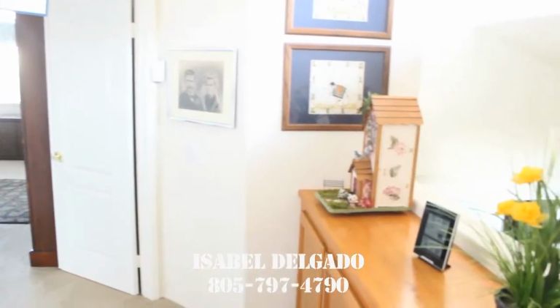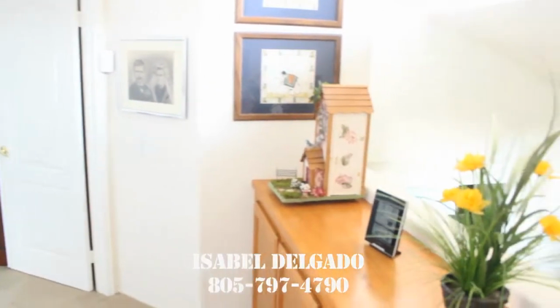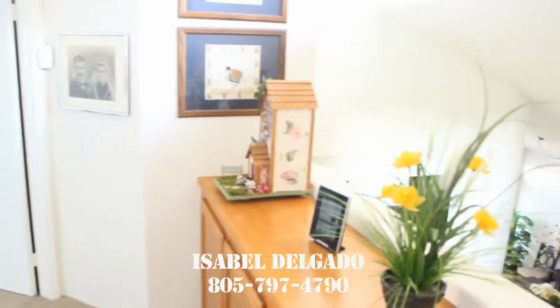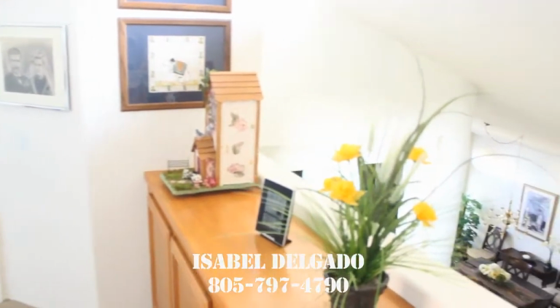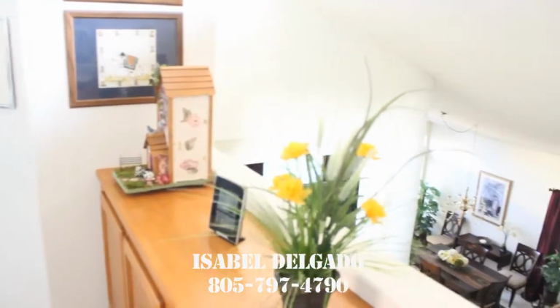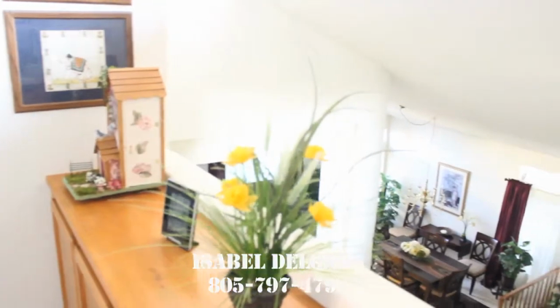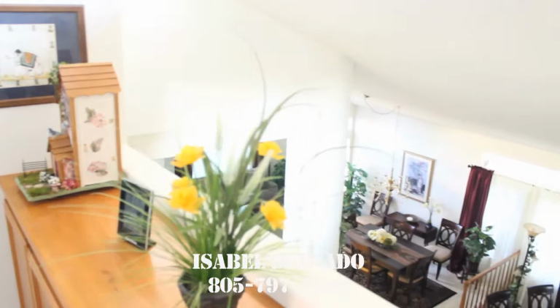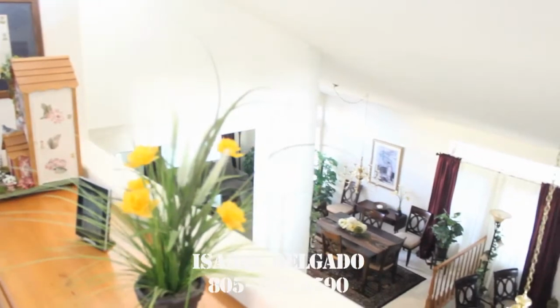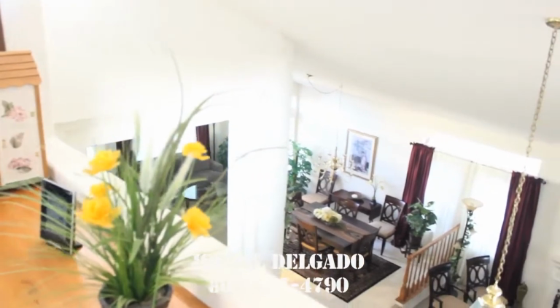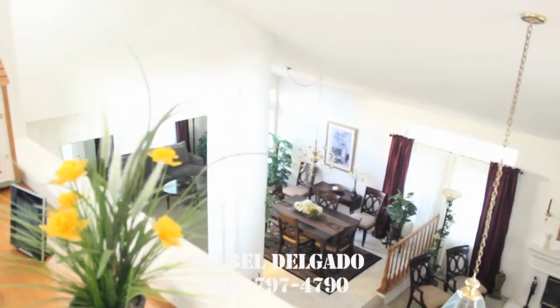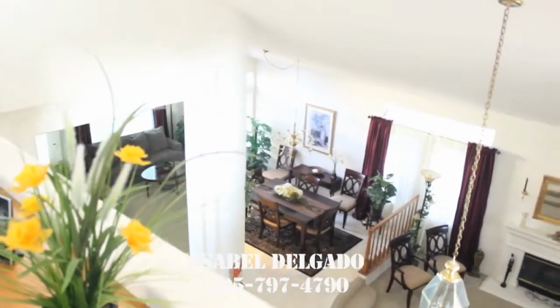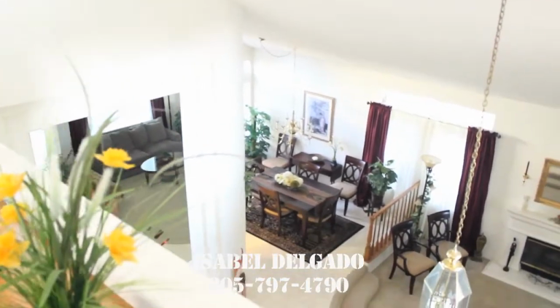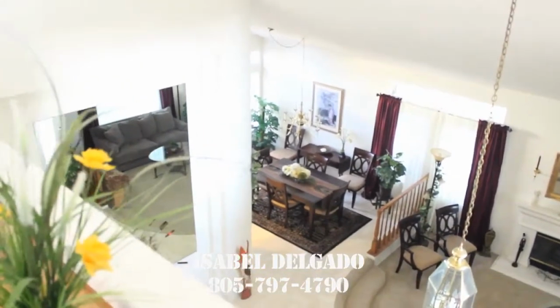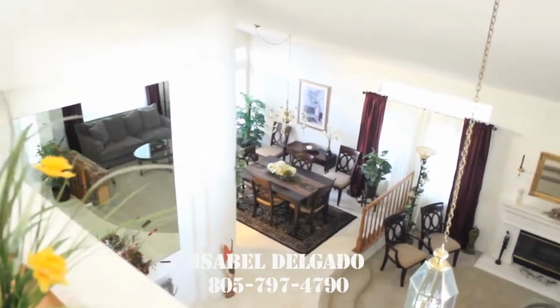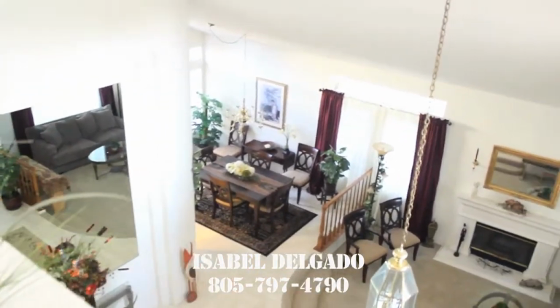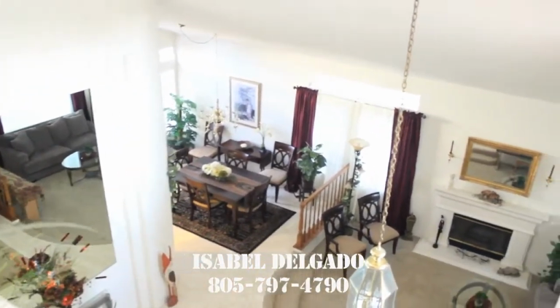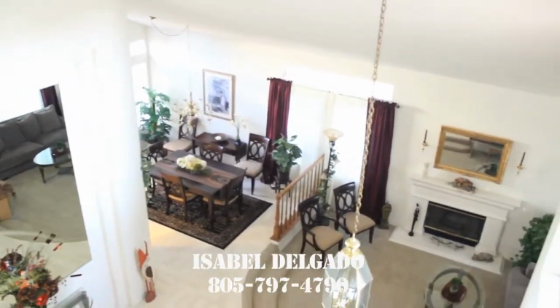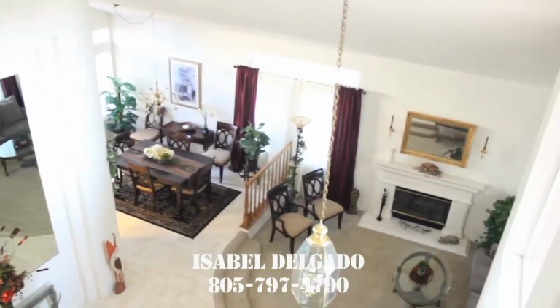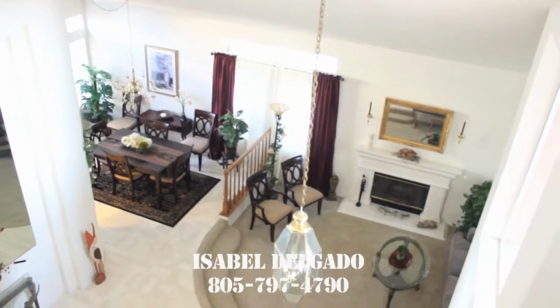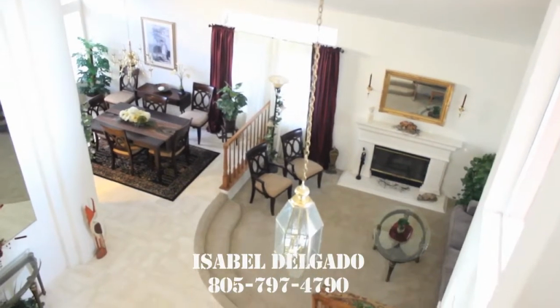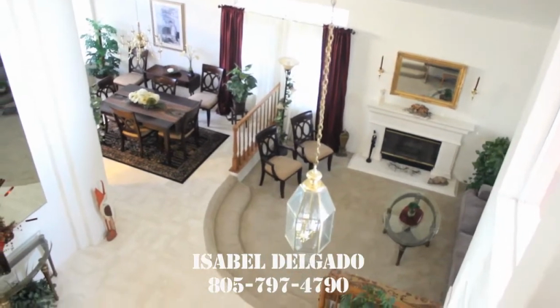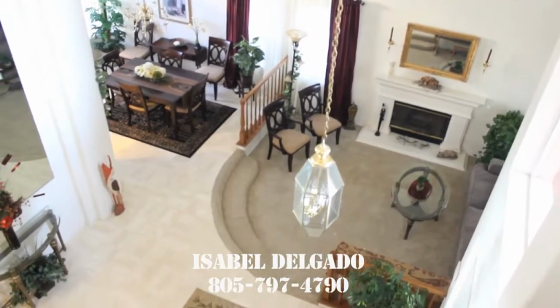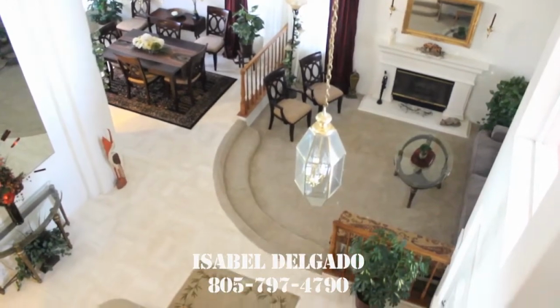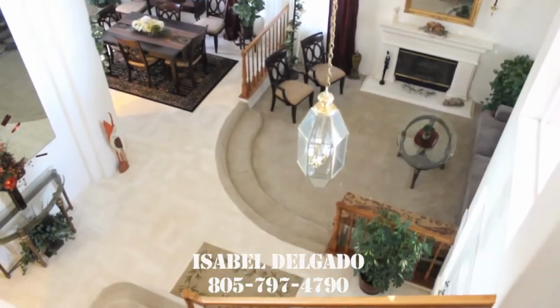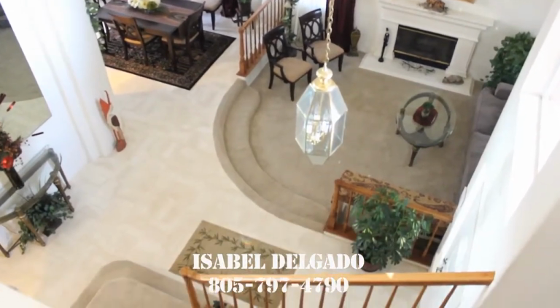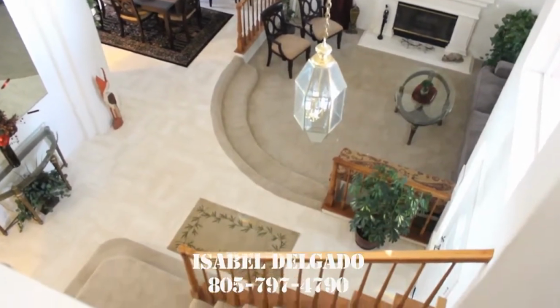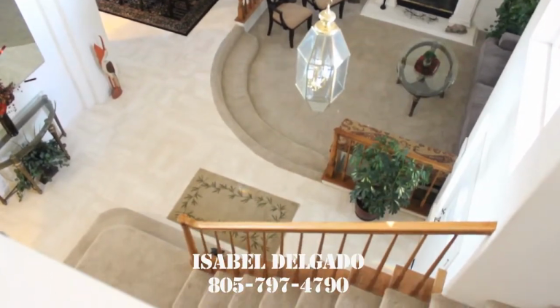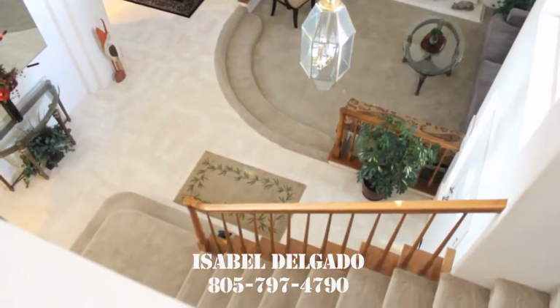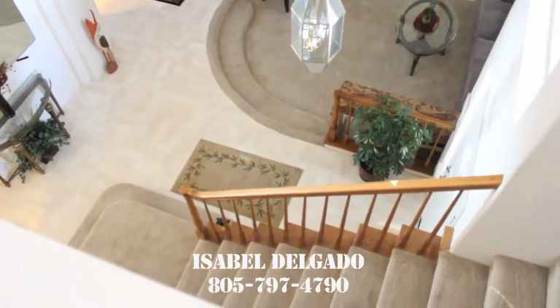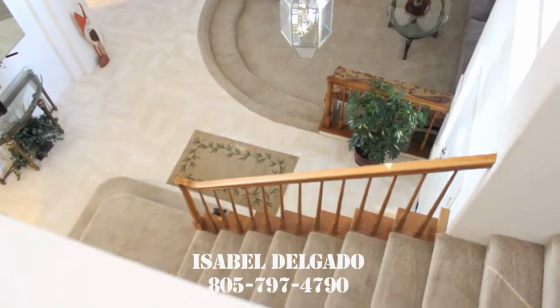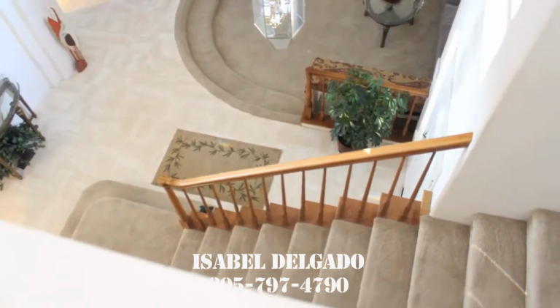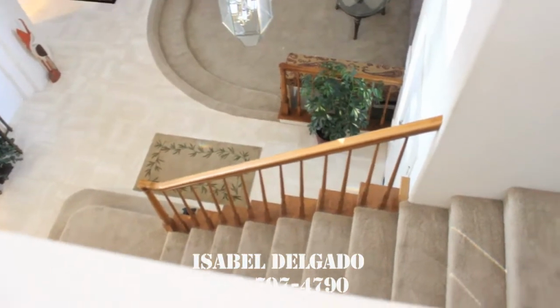For more information, please call your representative from Century 21, Isabel Delgado. Her number is 805-797-4790.